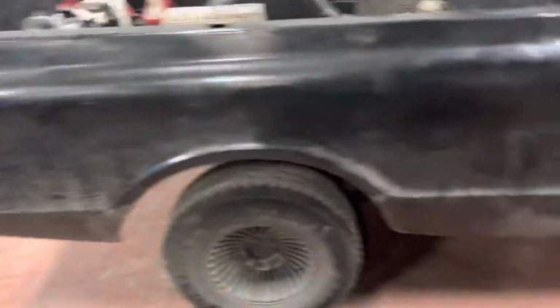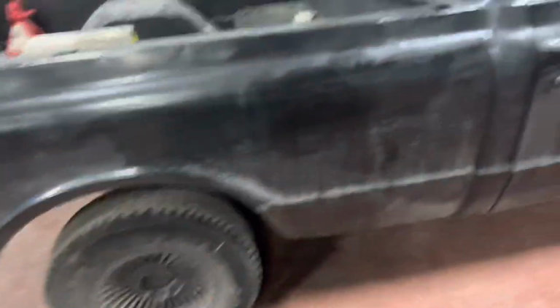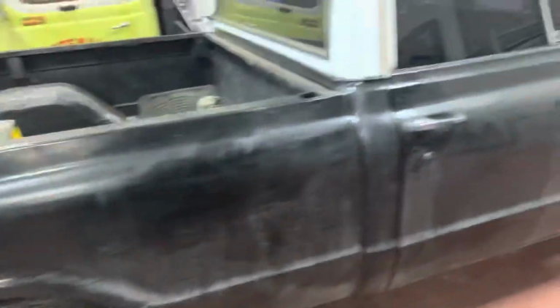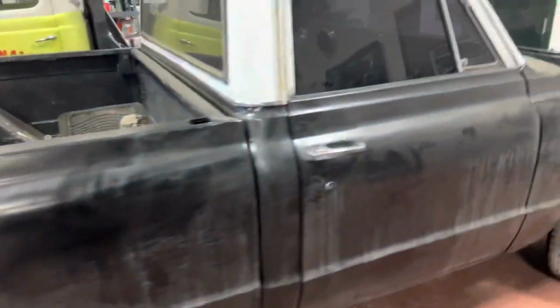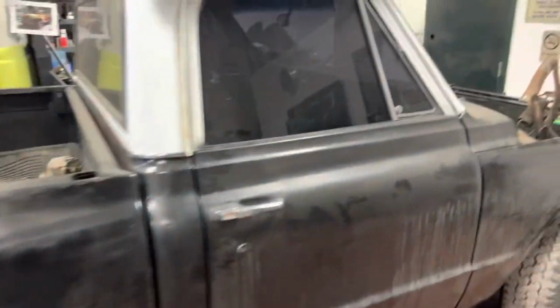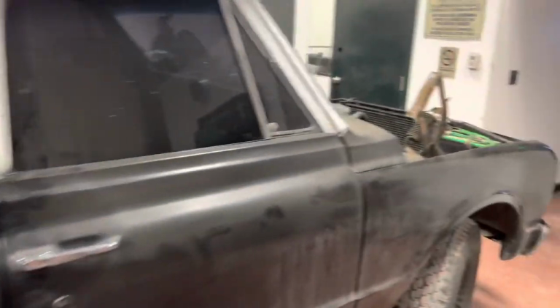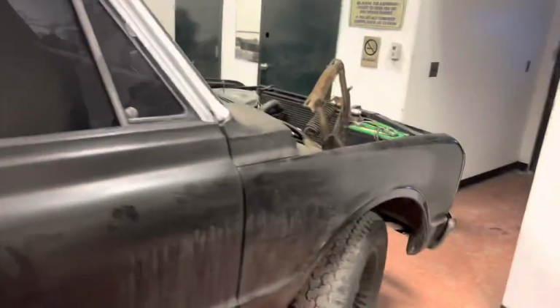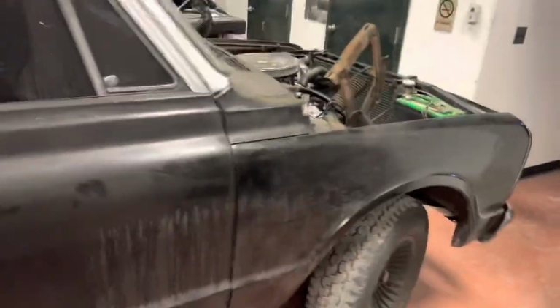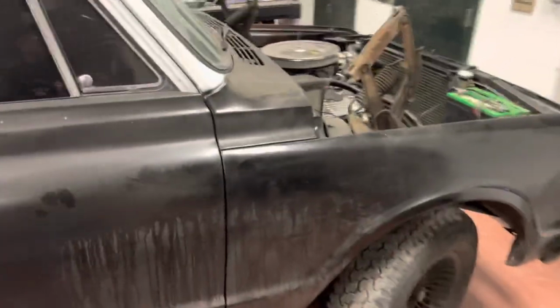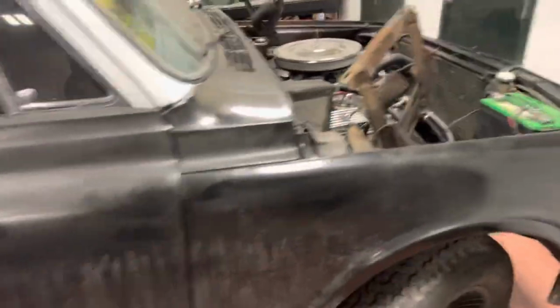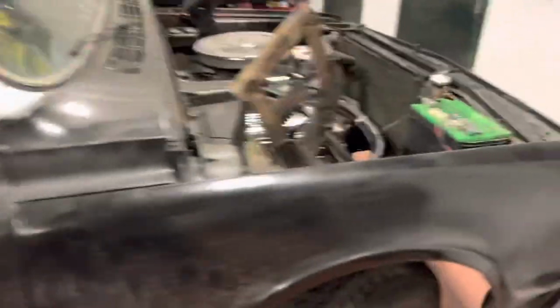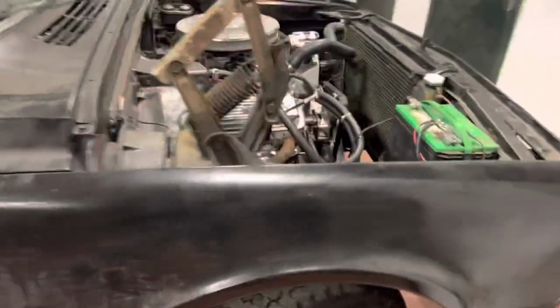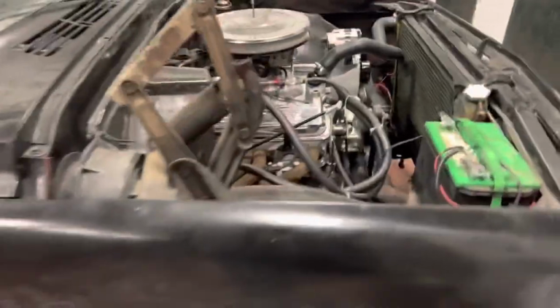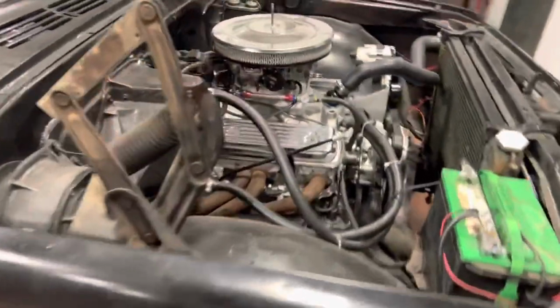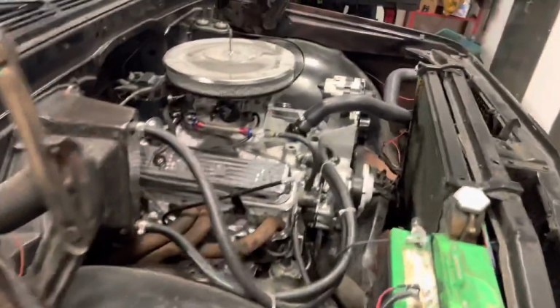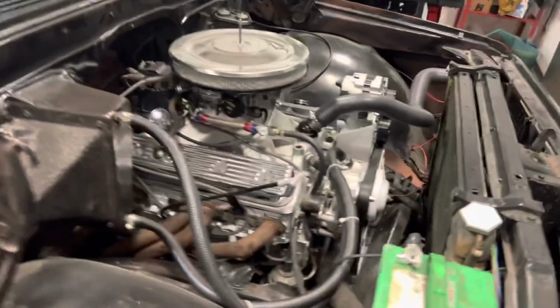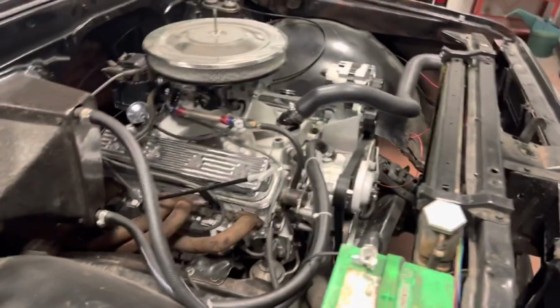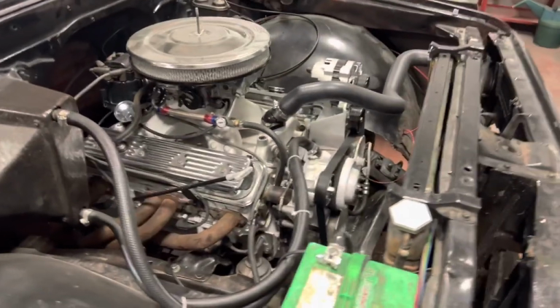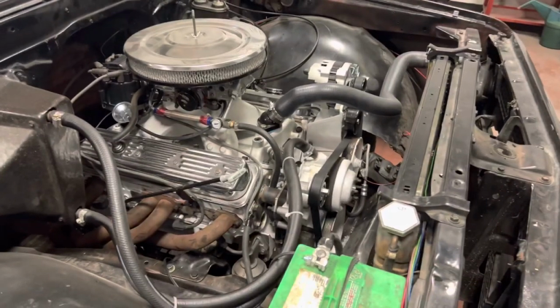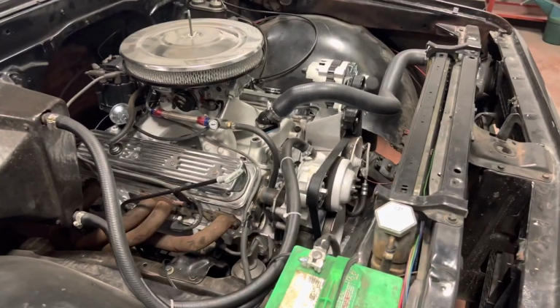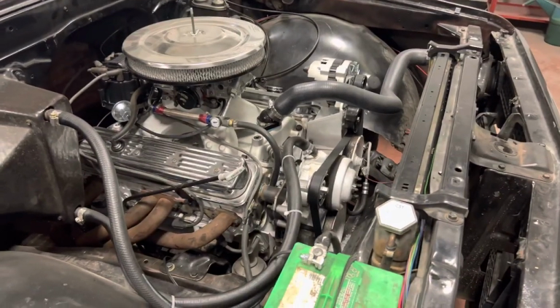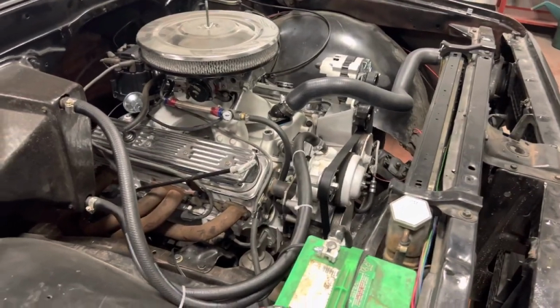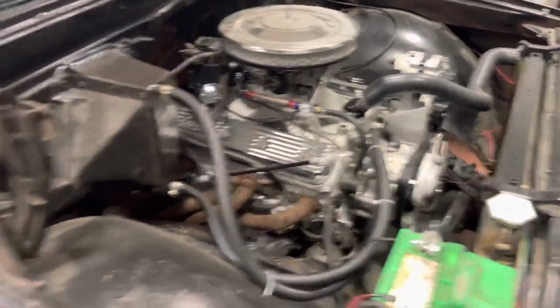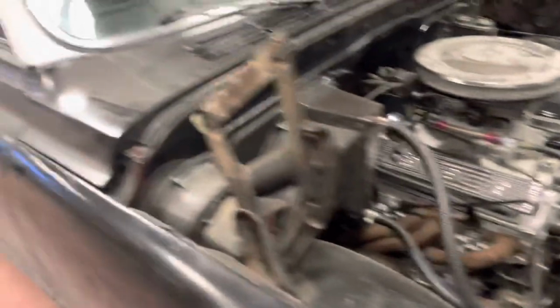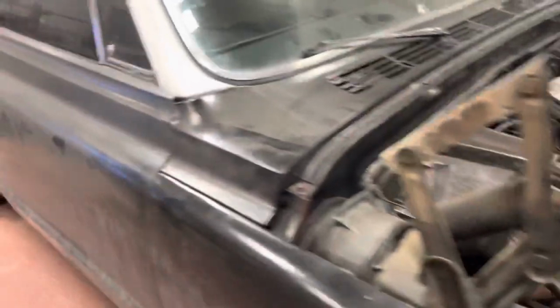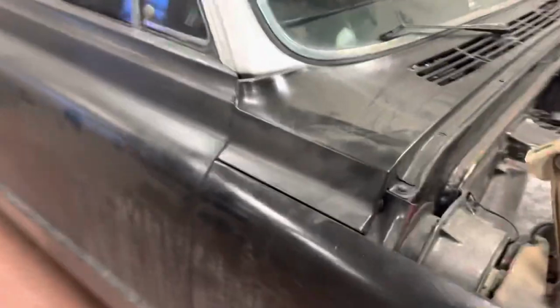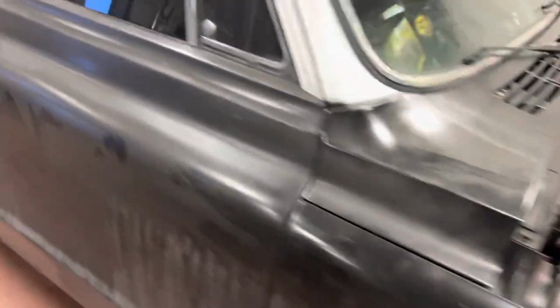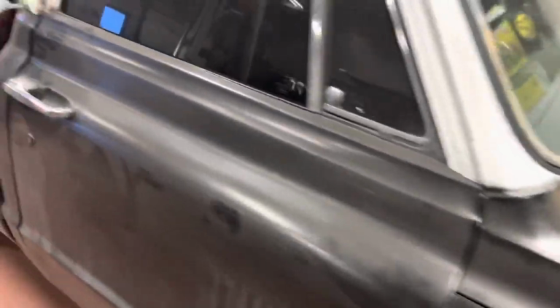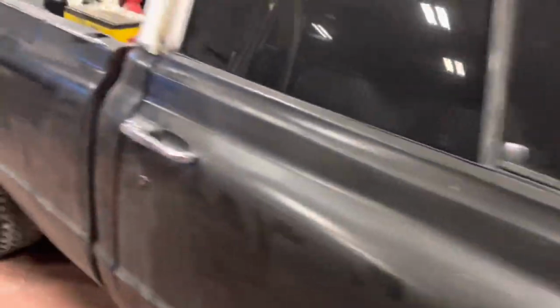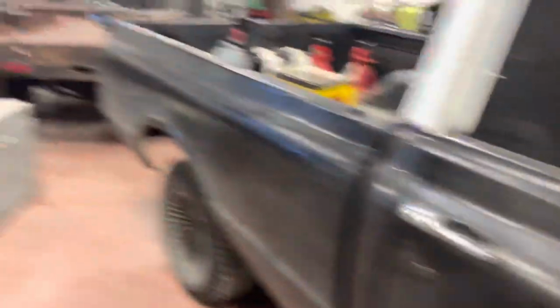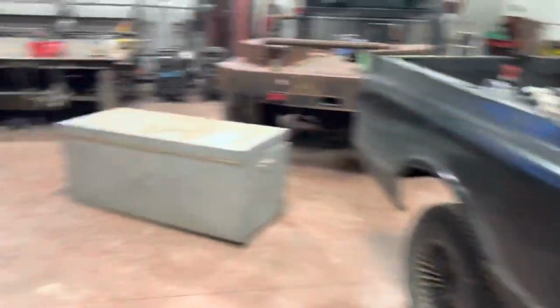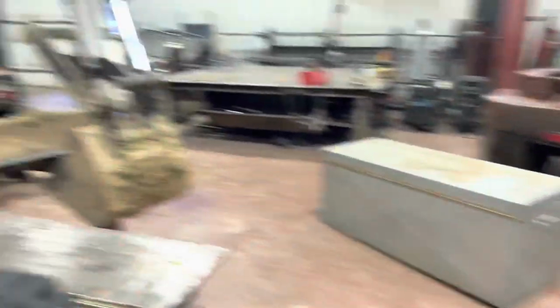Also got his C10 short bed in here. He put this built 350 in here, and he's got a 5-speed manual.